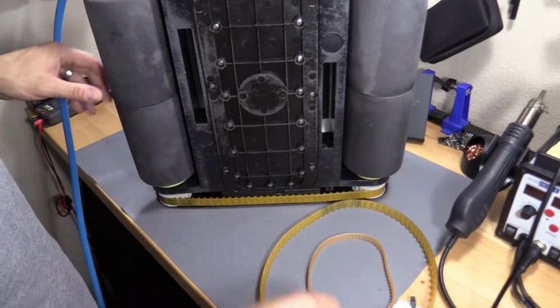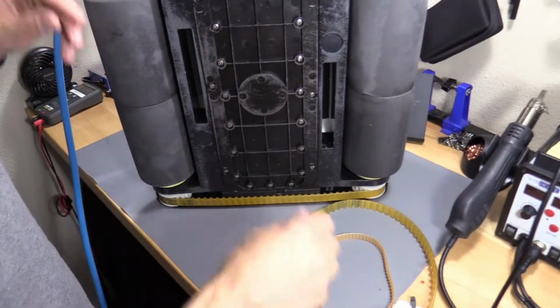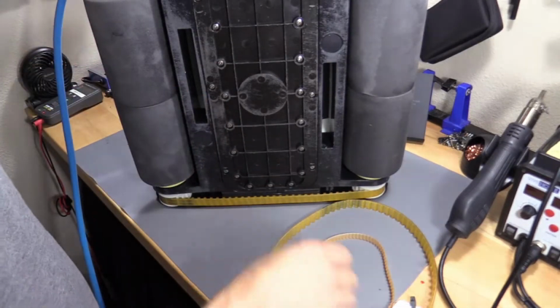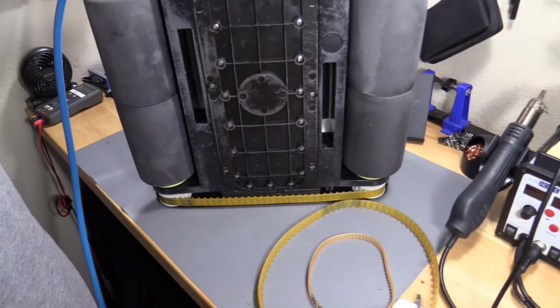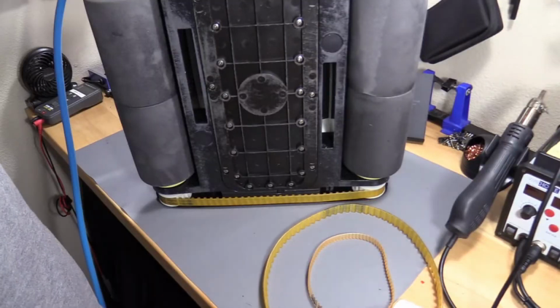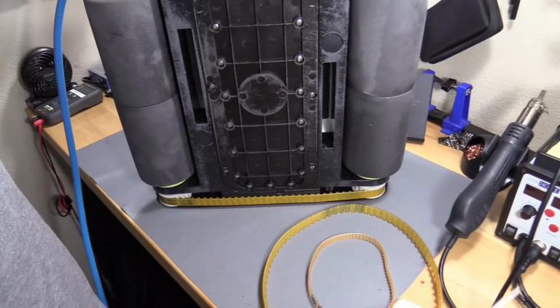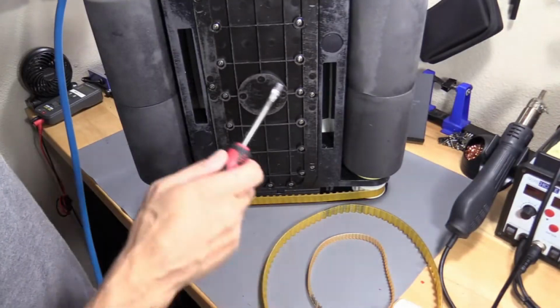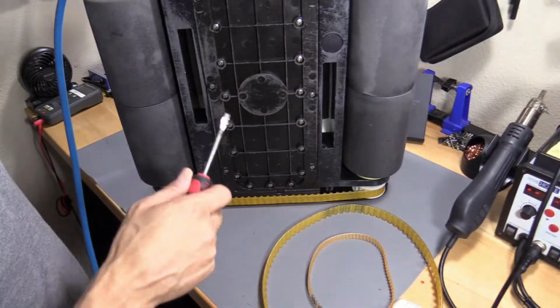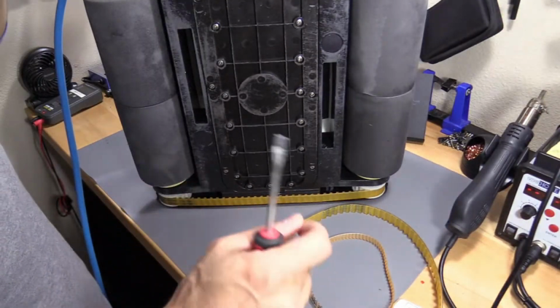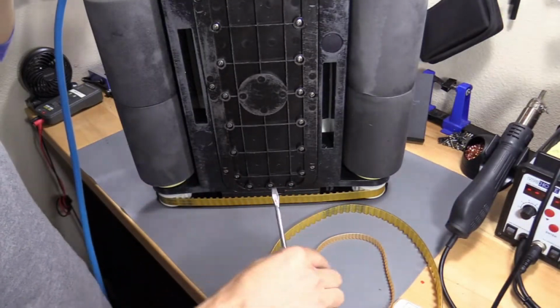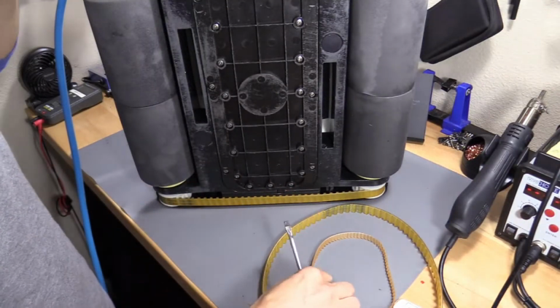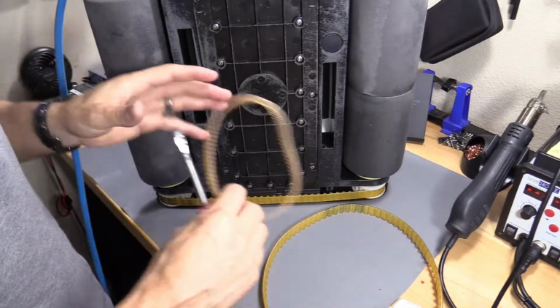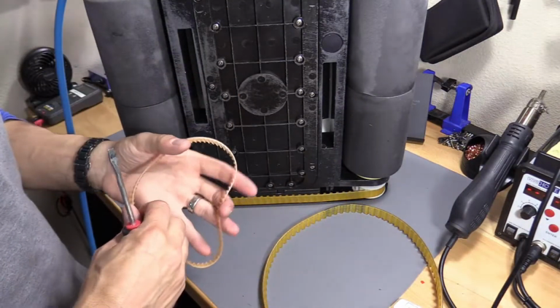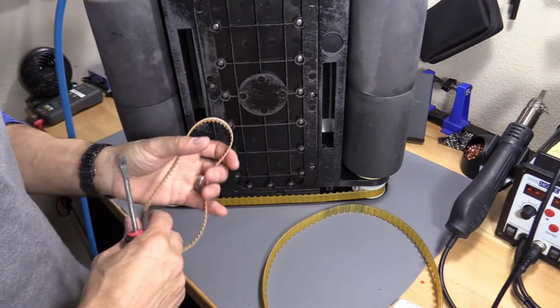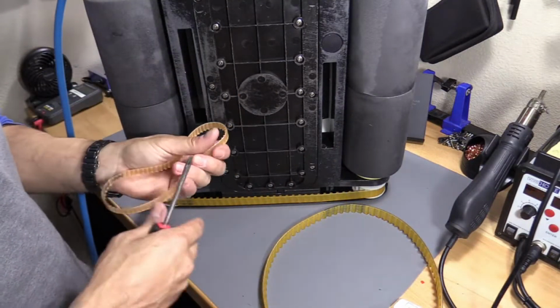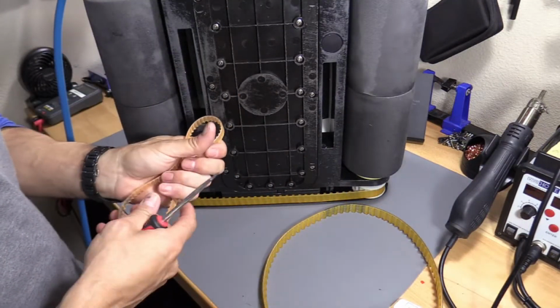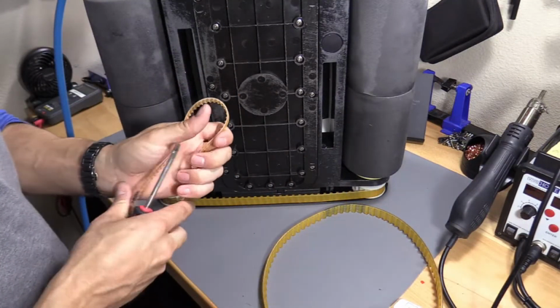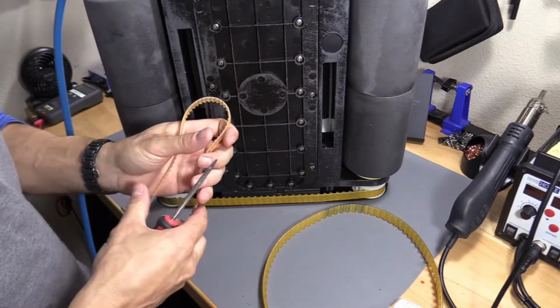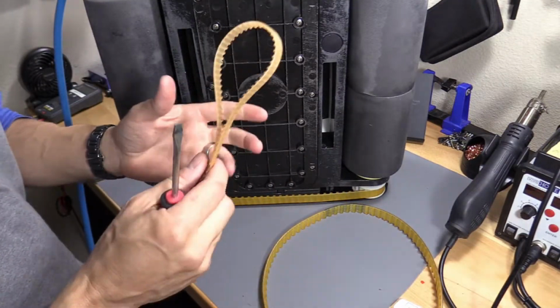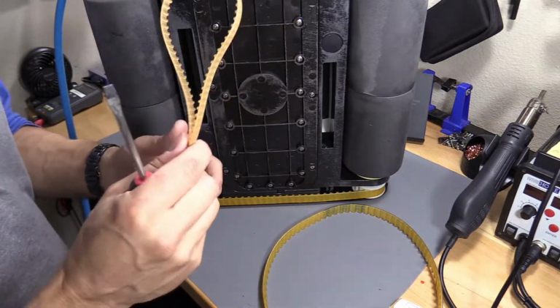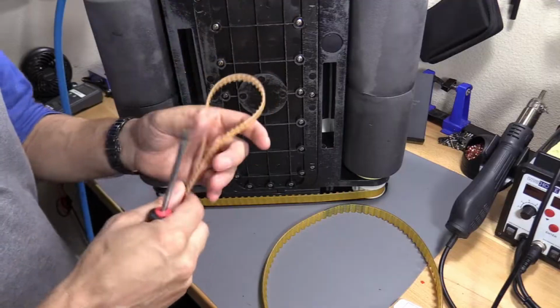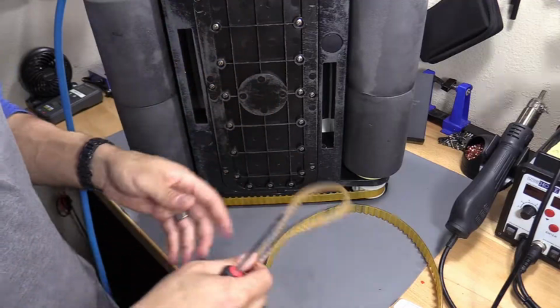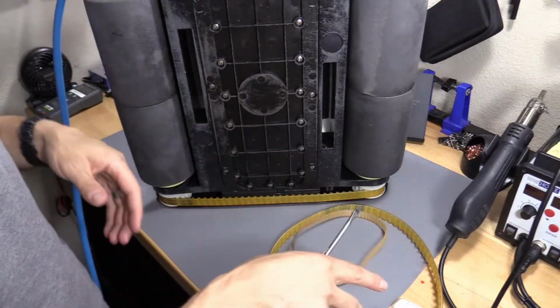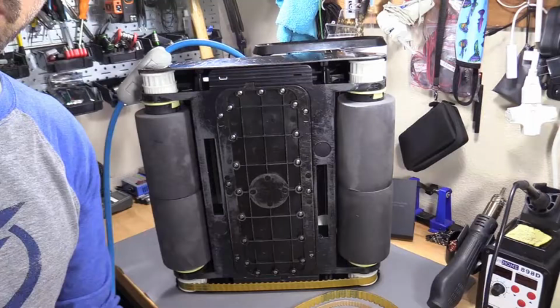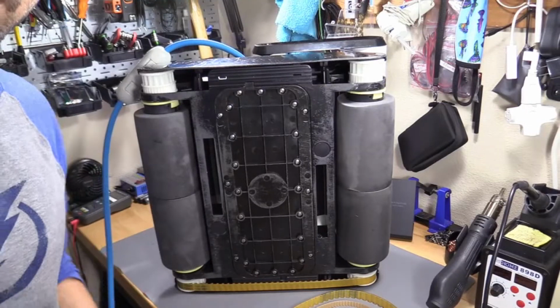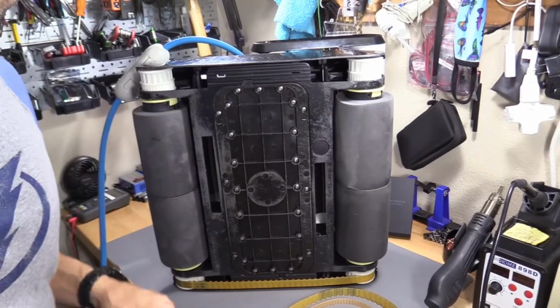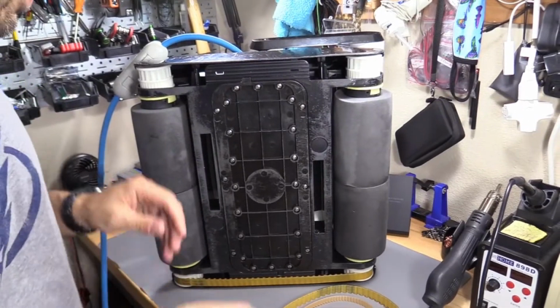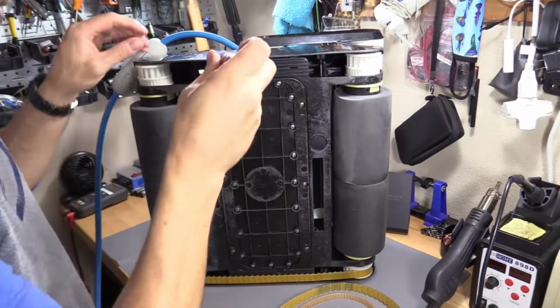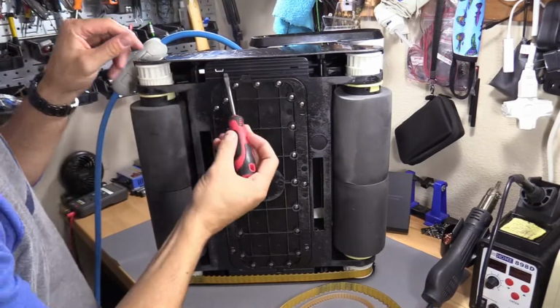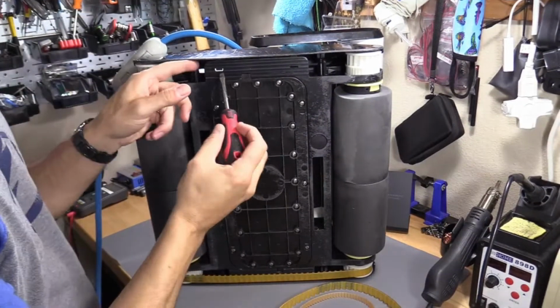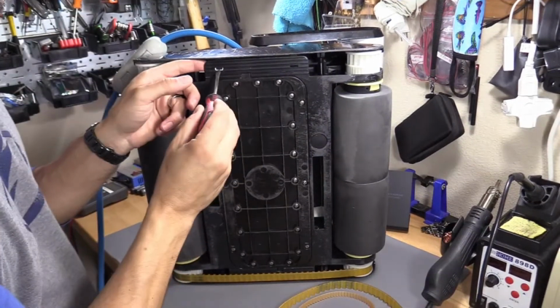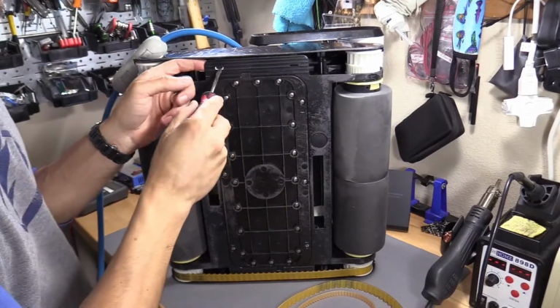I'm going to go ahead and show you how to fix that, and also fix the fan, the blower motor belt, and replace that. With this setup, it's fairly easy — you just get a flathead screwdriver.